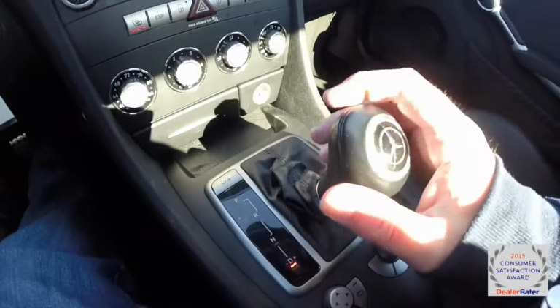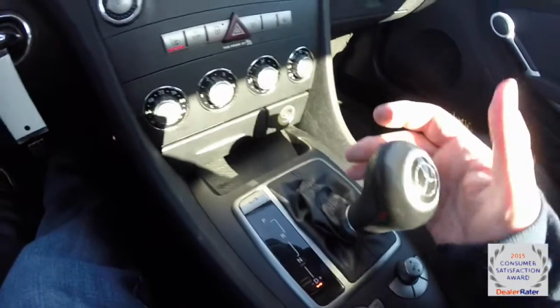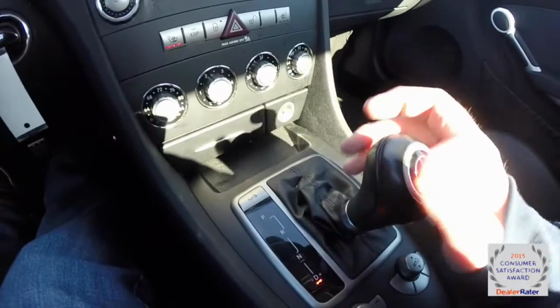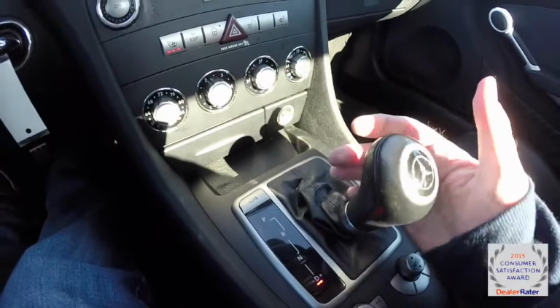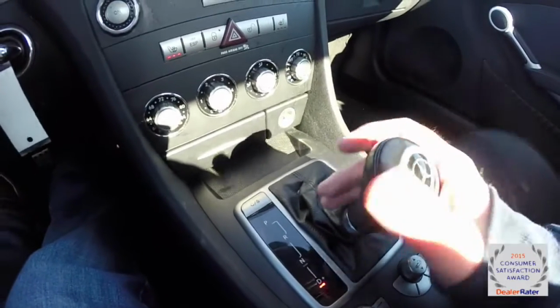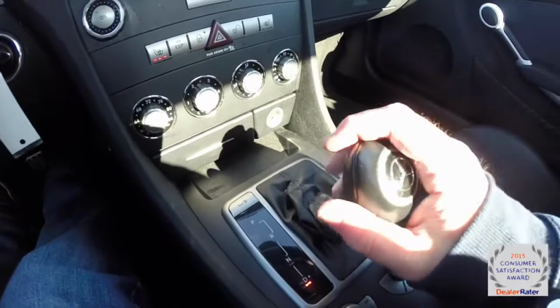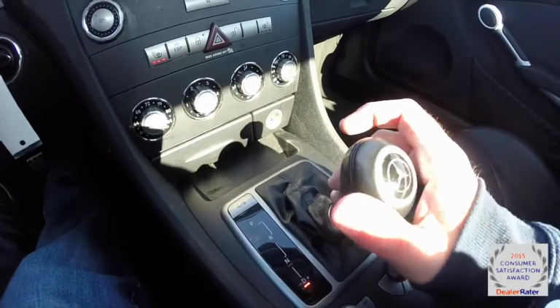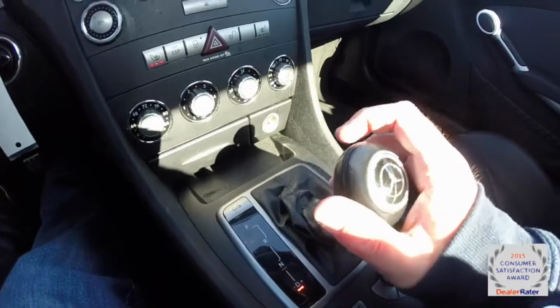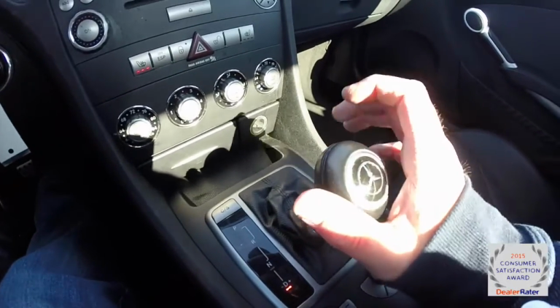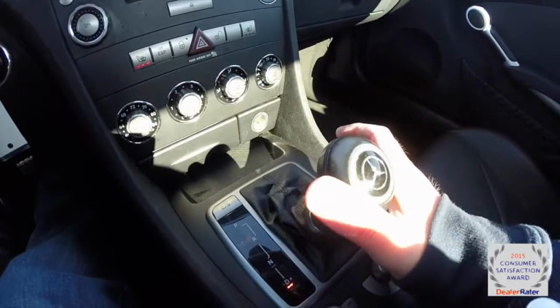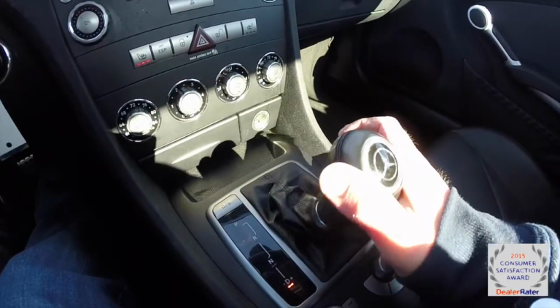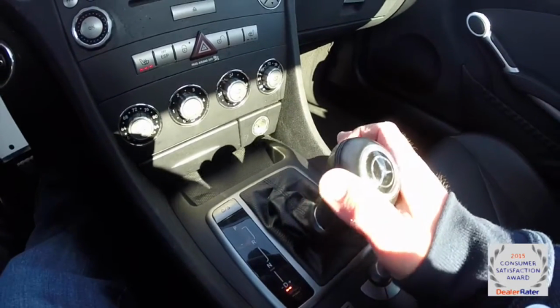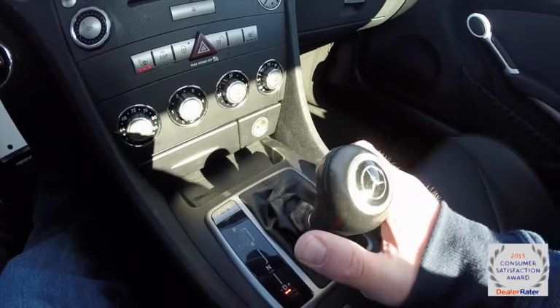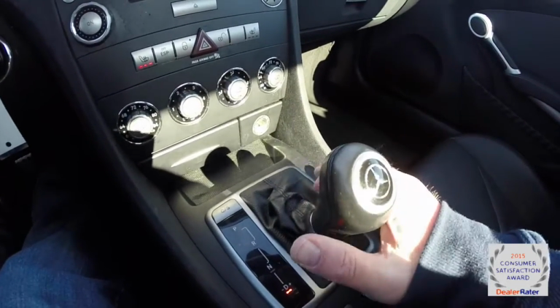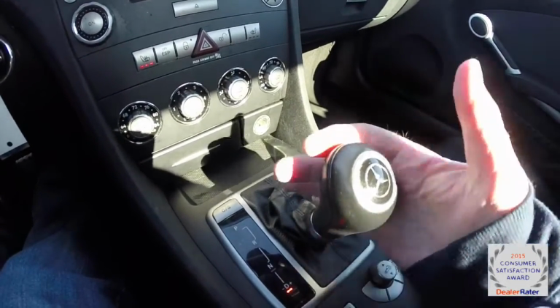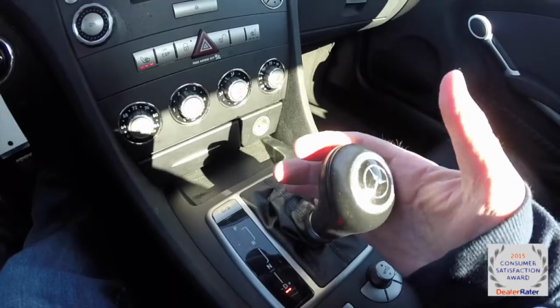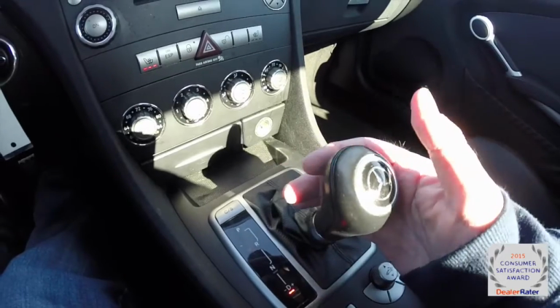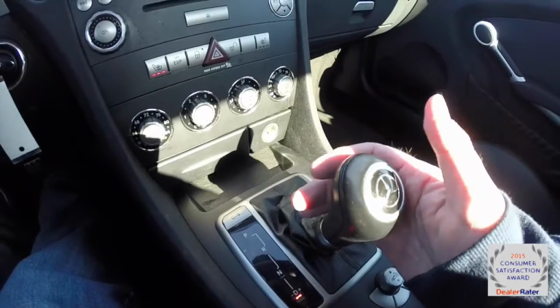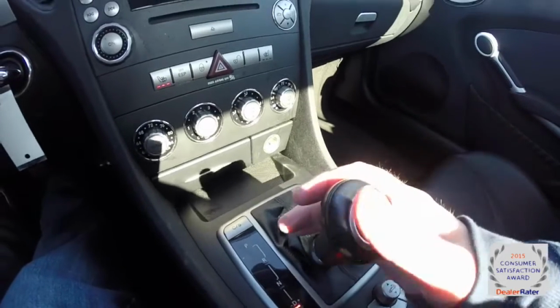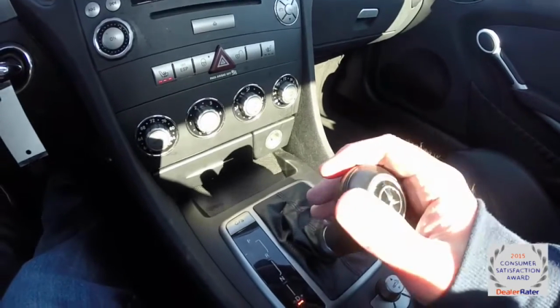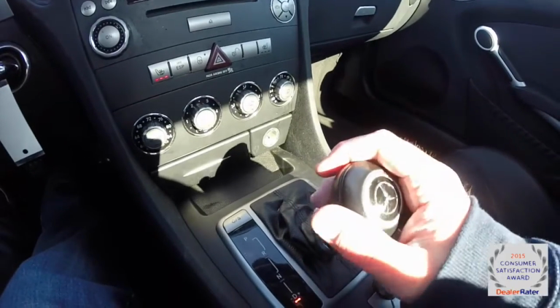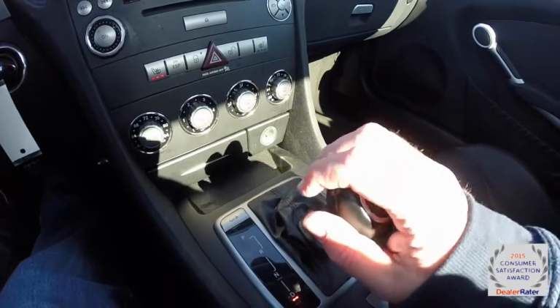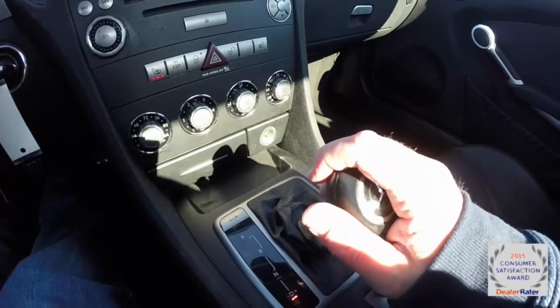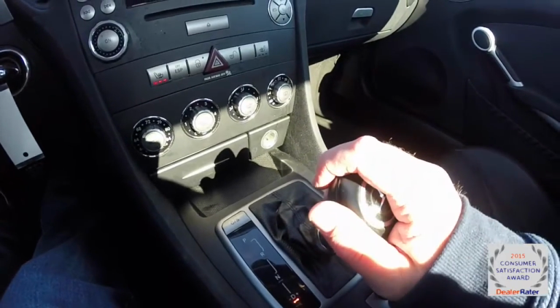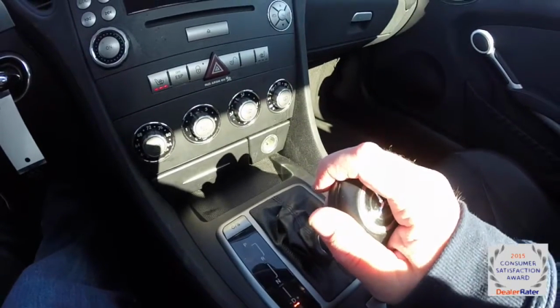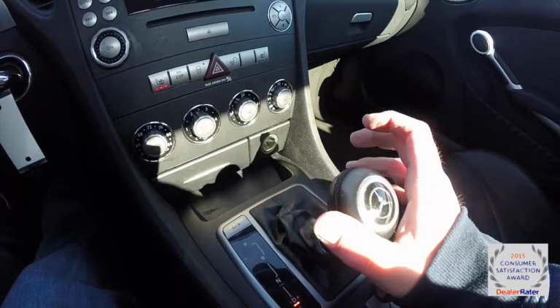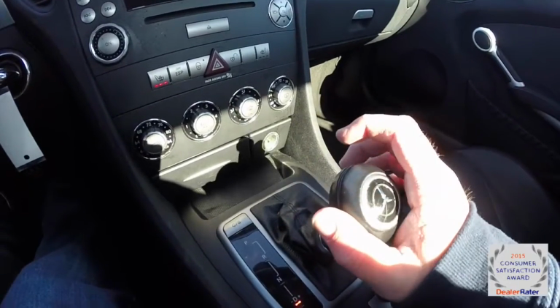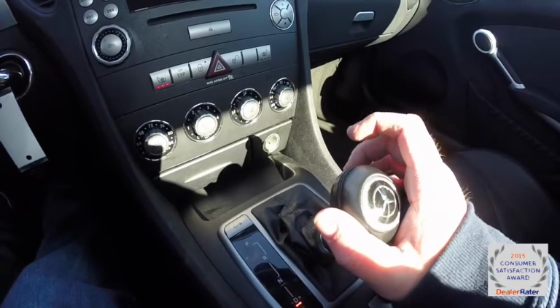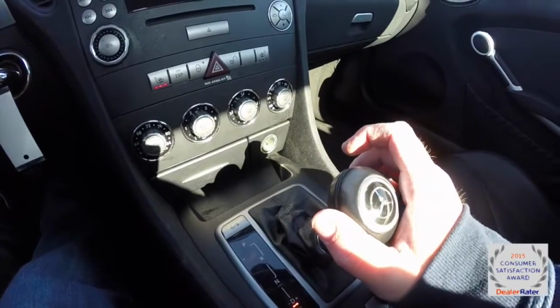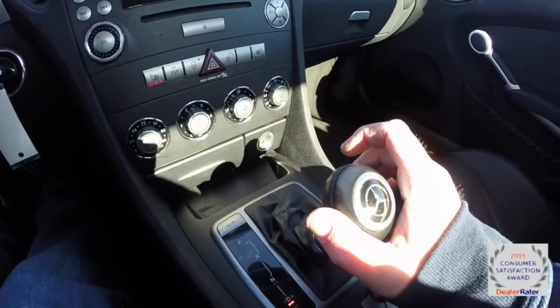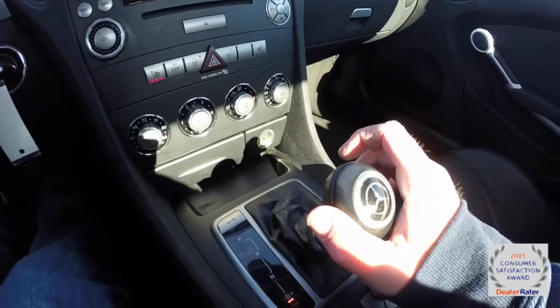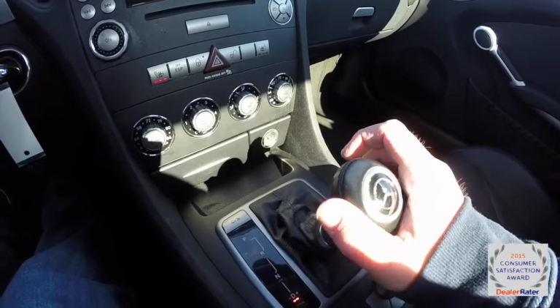It has an automatic transmission with manual shift ability. Tap to the right to upshift, tap to the left to downshift. To go back into drive, just press and hold to the right.